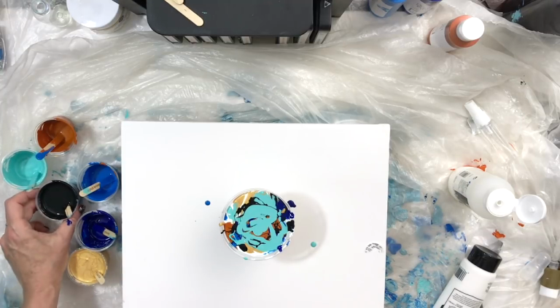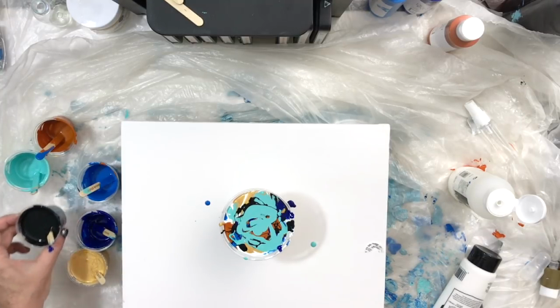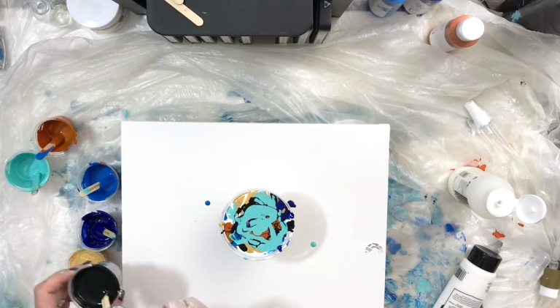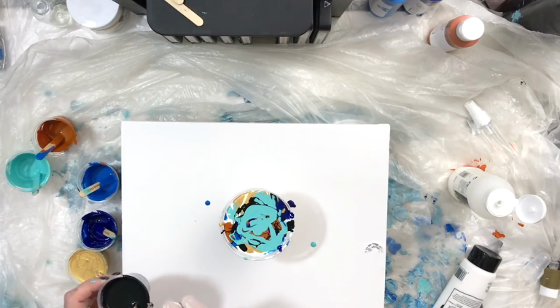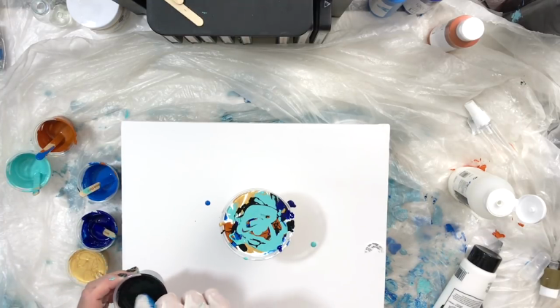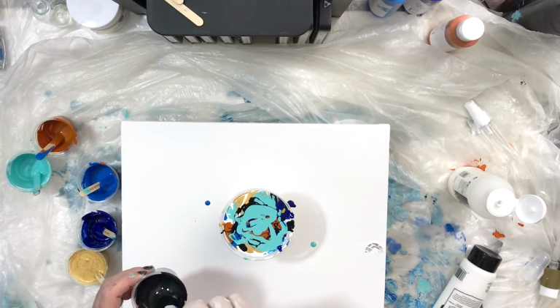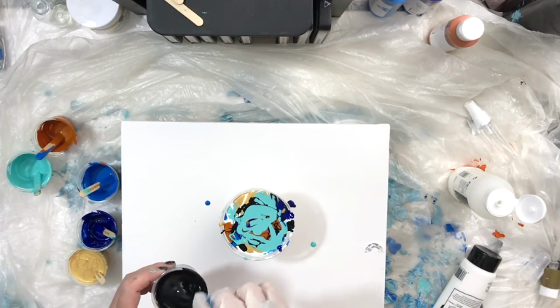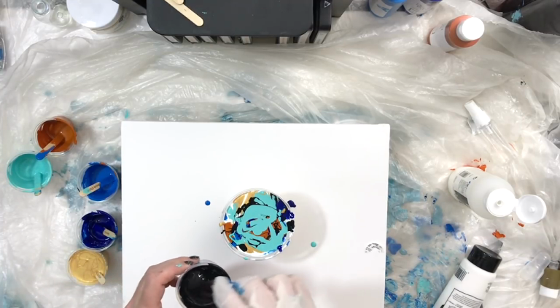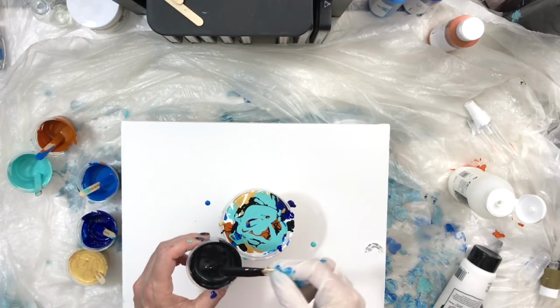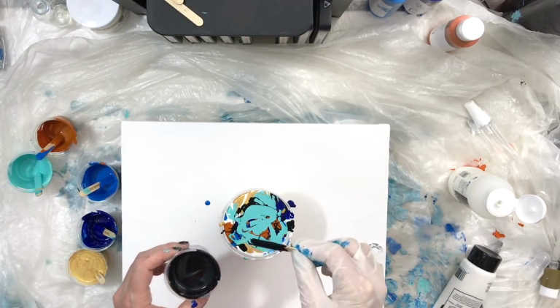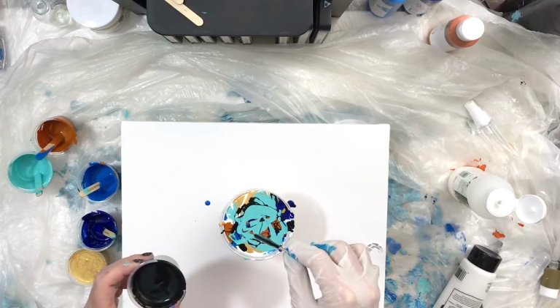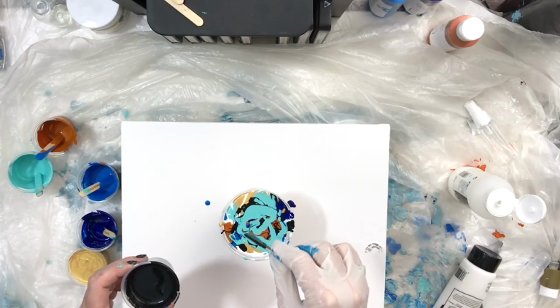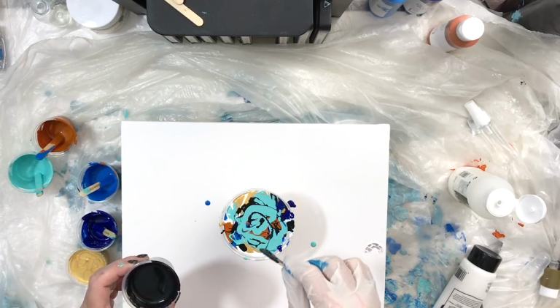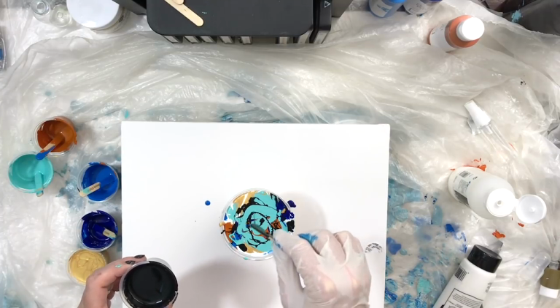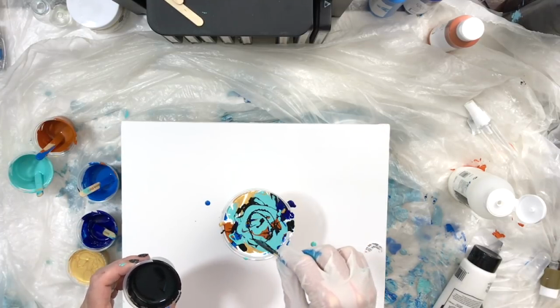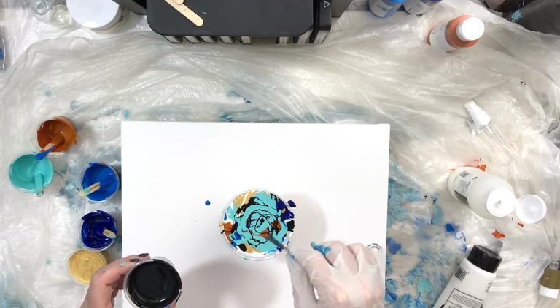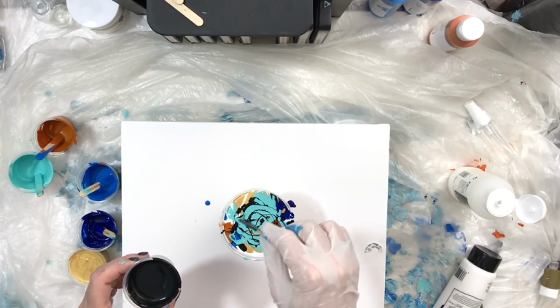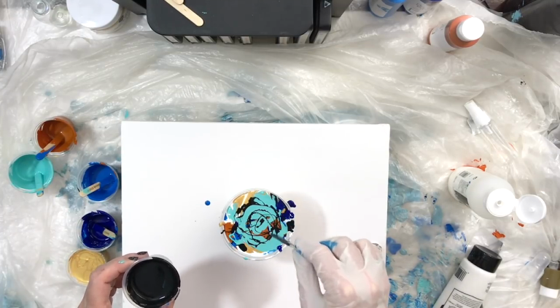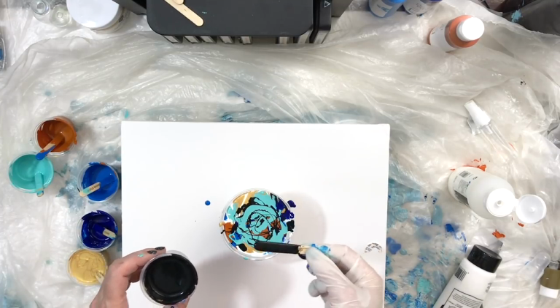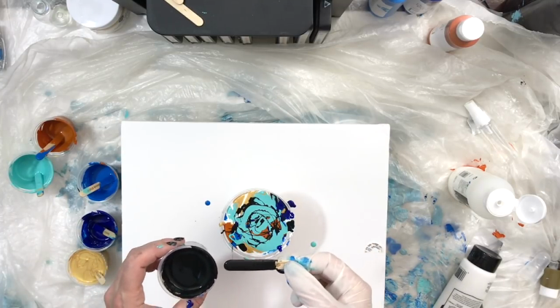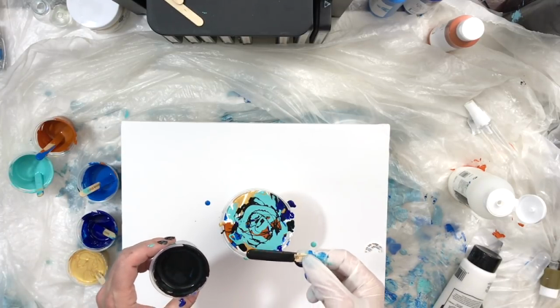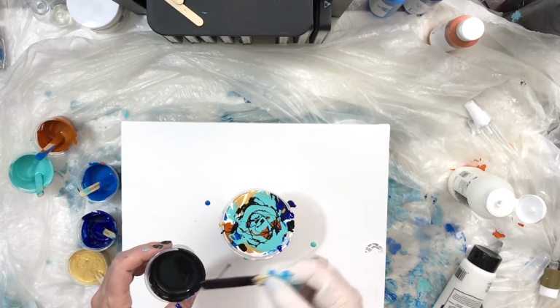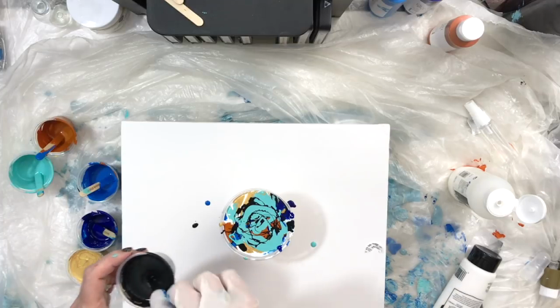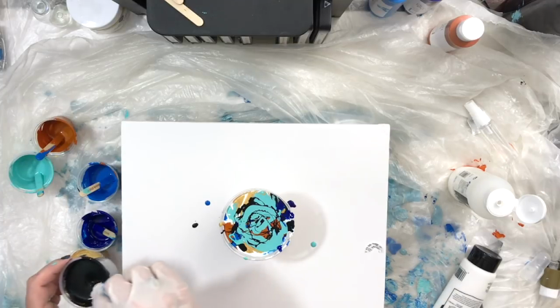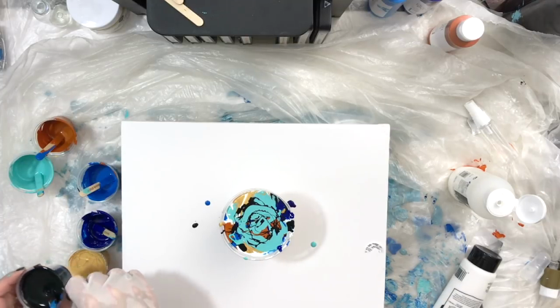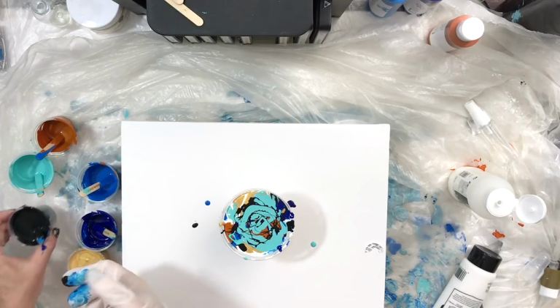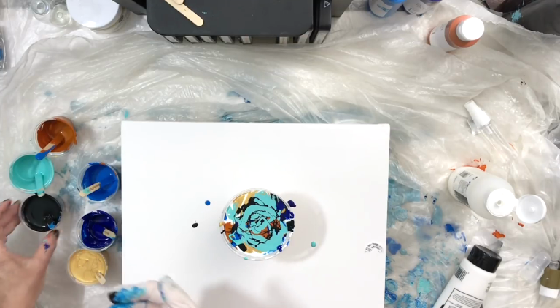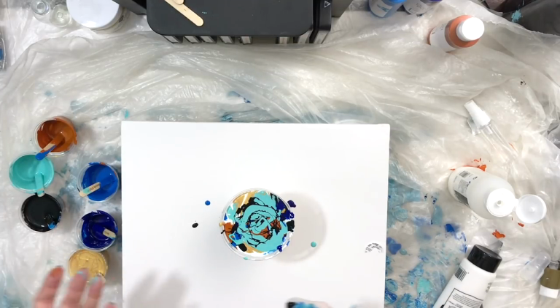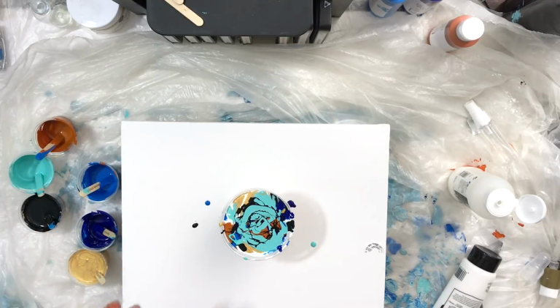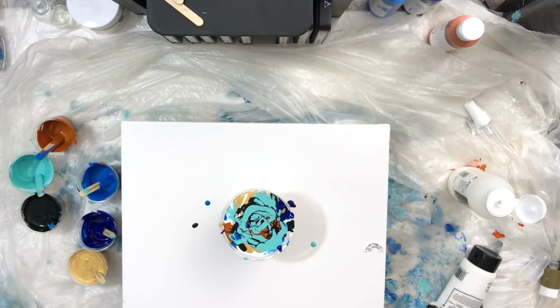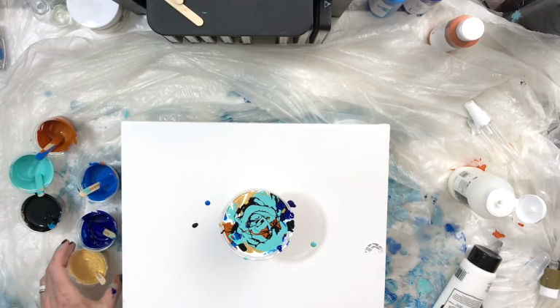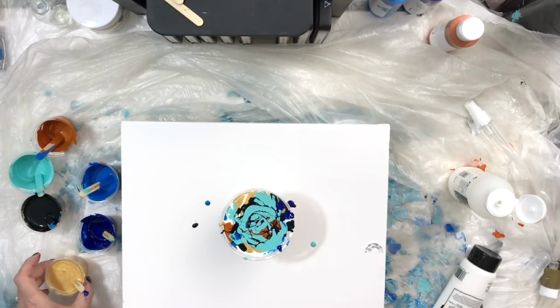So they call this a dirty pour, but it's also called a flip cup because we're putting all the paint in the one cup. We're going to turn it over and flip it — you'll see that in just a second. We're going to flip the cup over on the canvas.